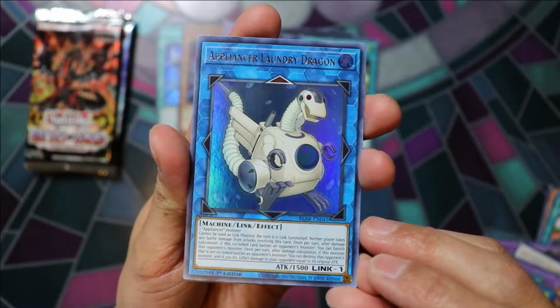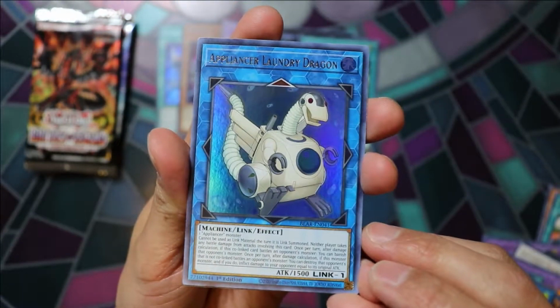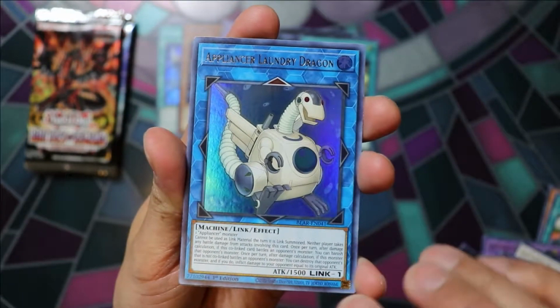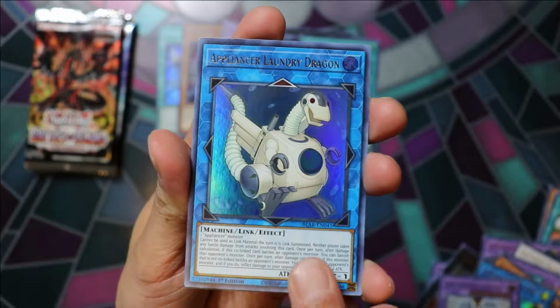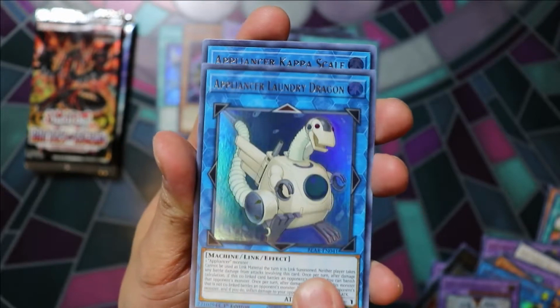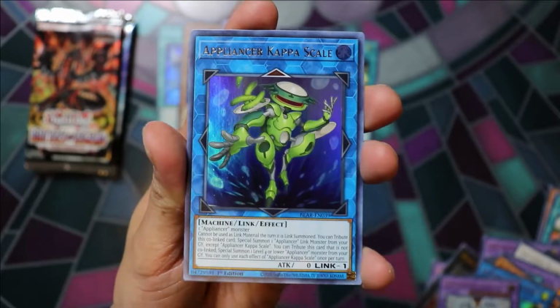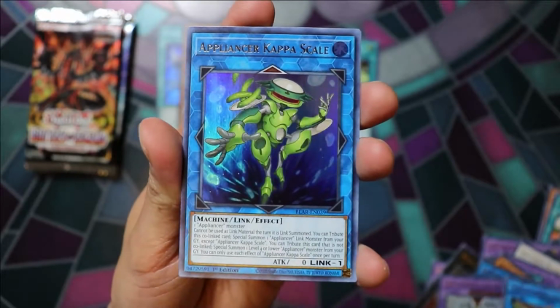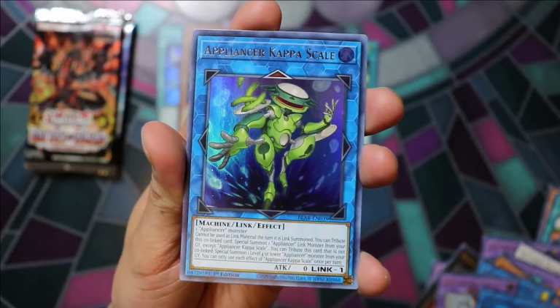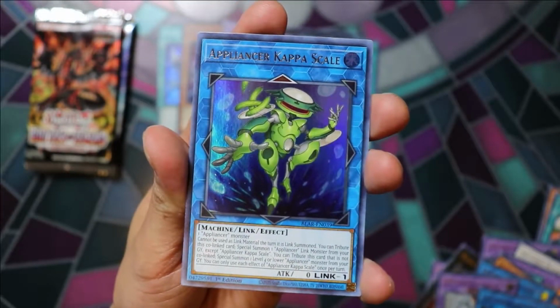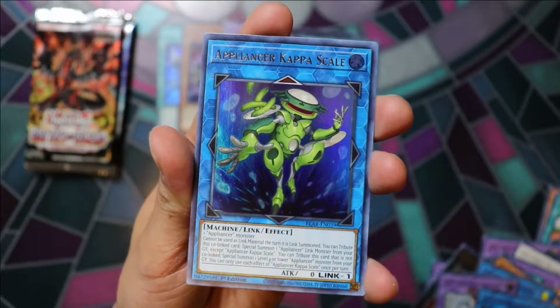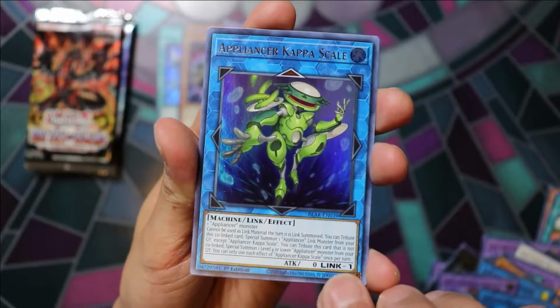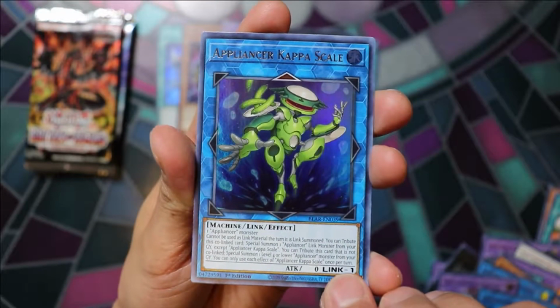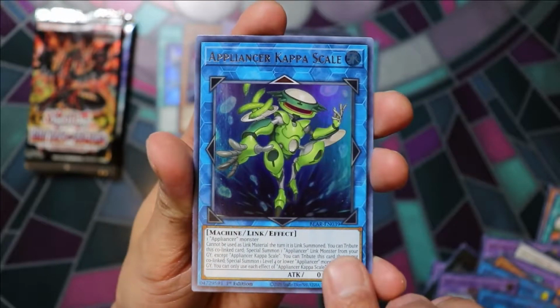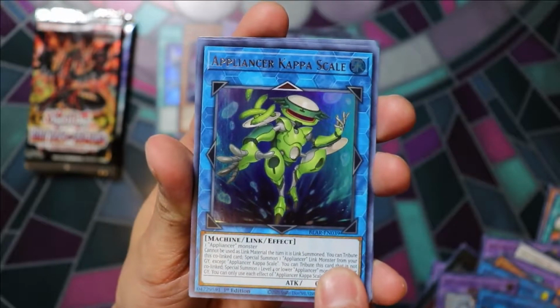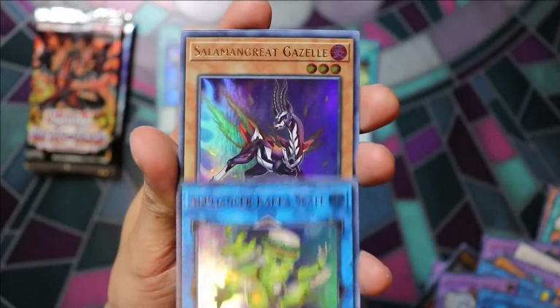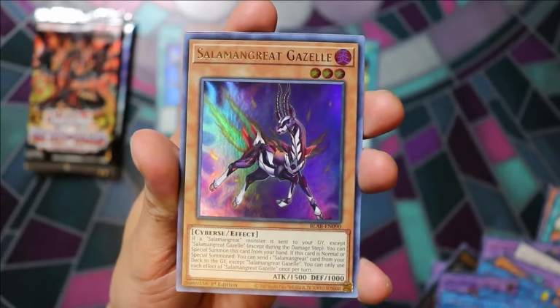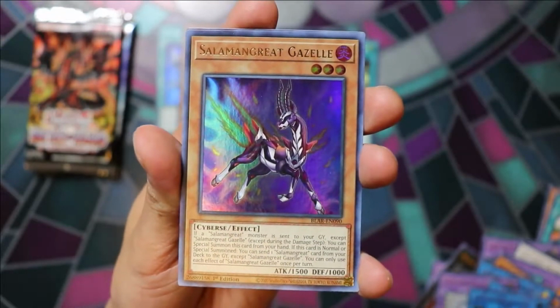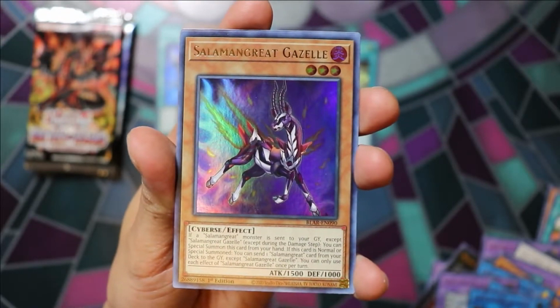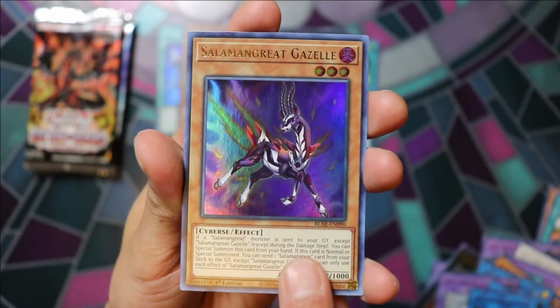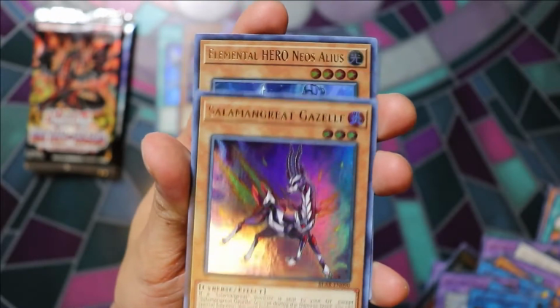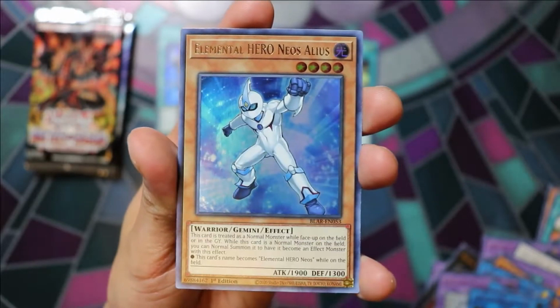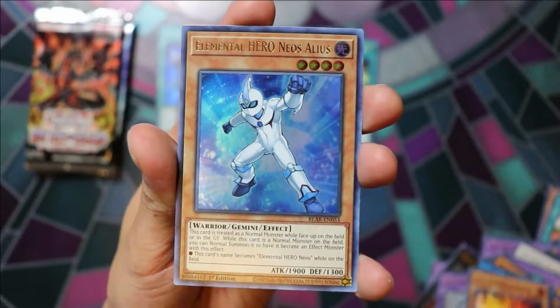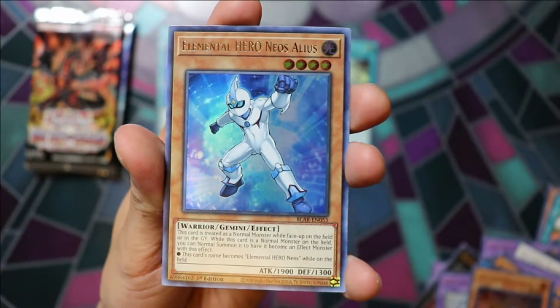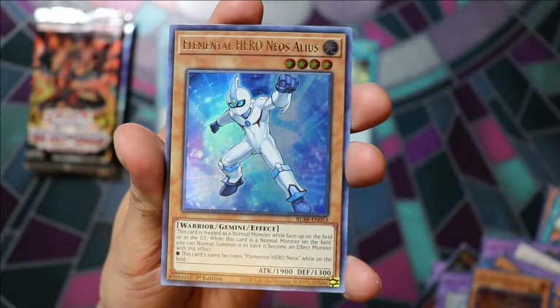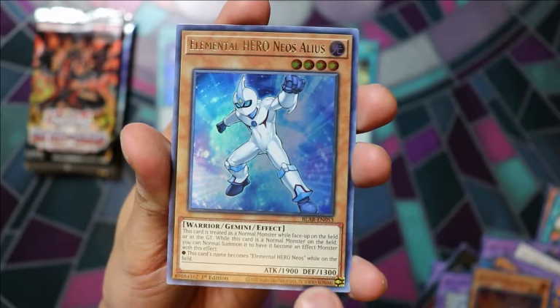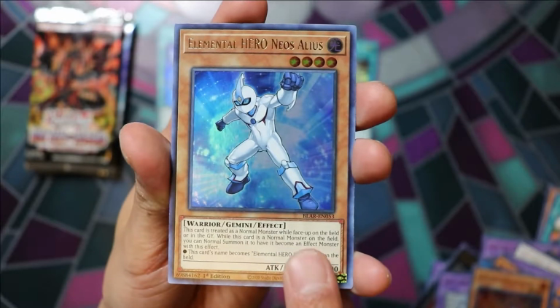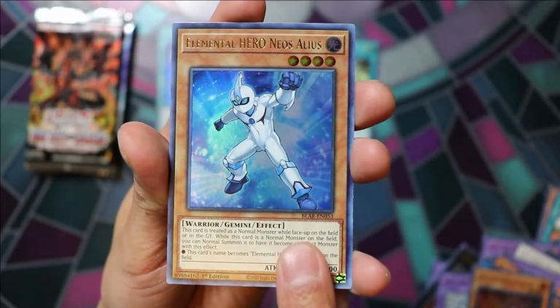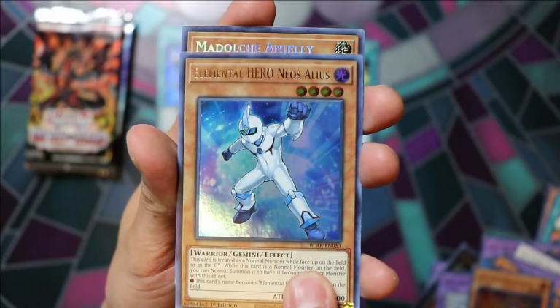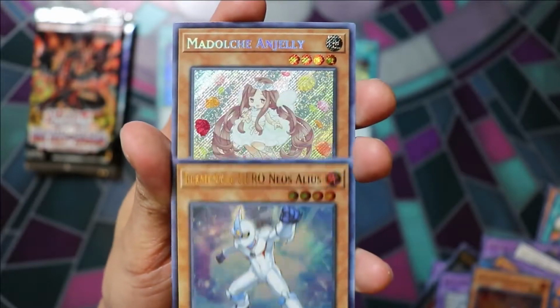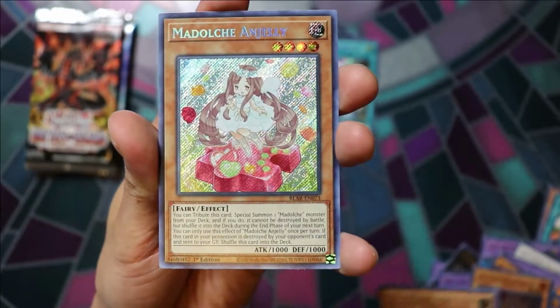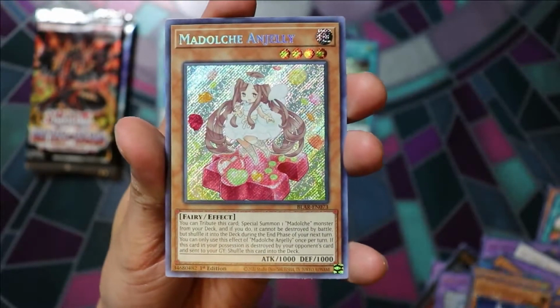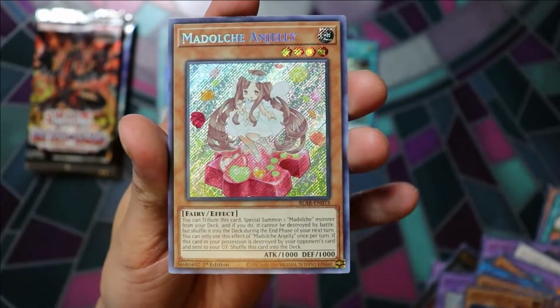Appliancer Laundry Dragon, Appliancer Kappa Scale, Salaman Great Gazelle, Elemental Hero Neos Alias, A Dolce & Jelly — nice.